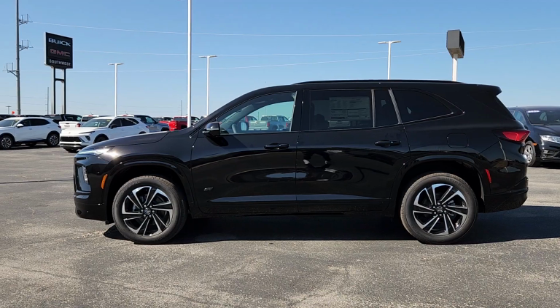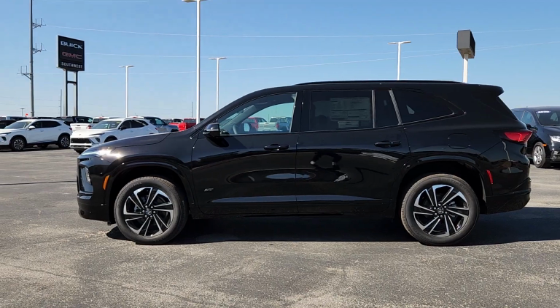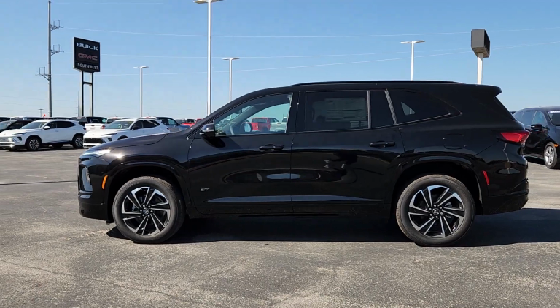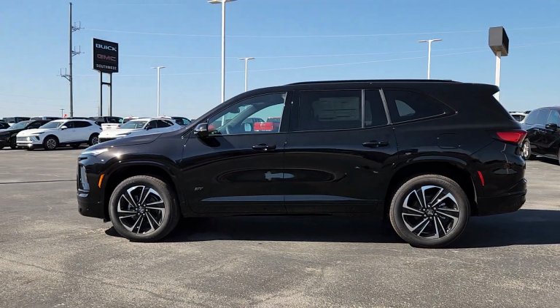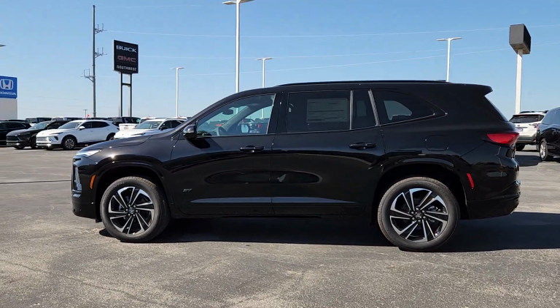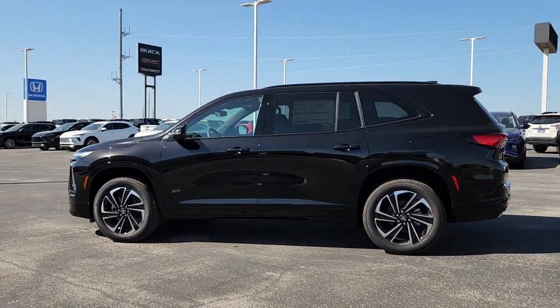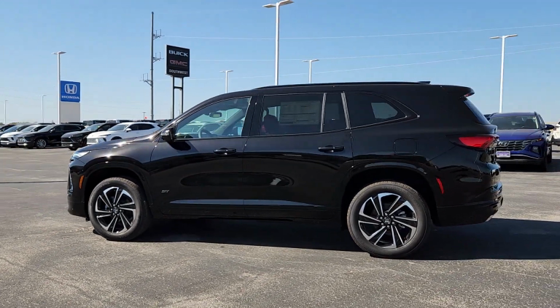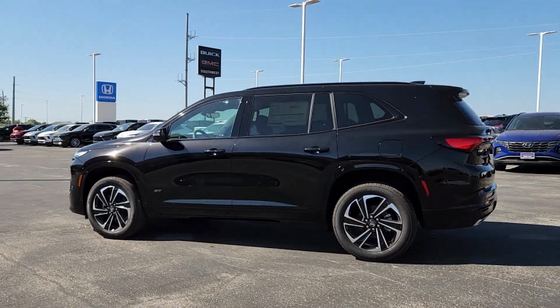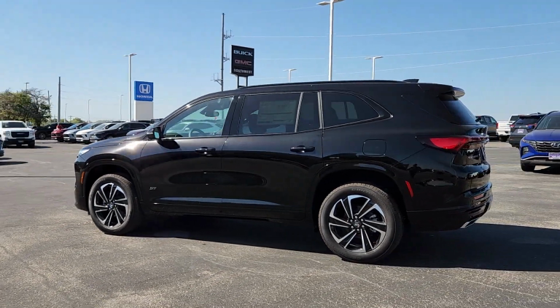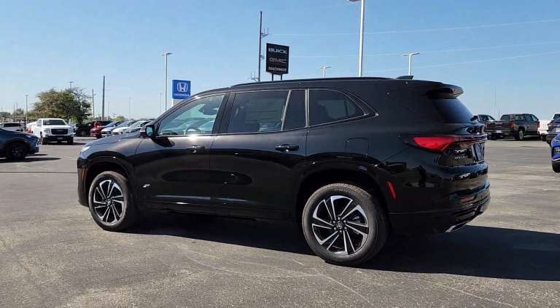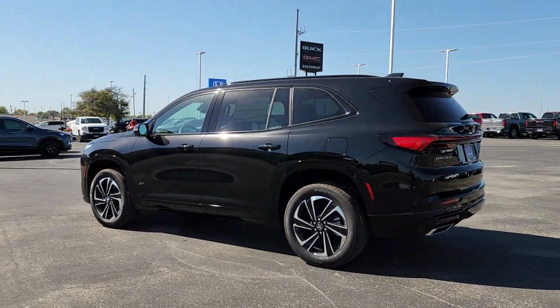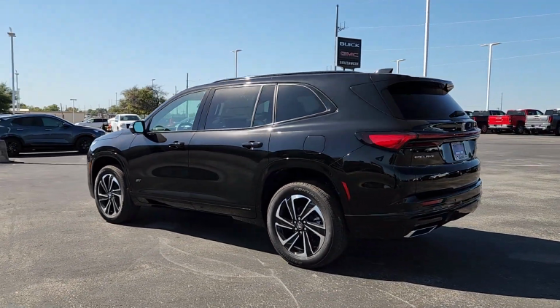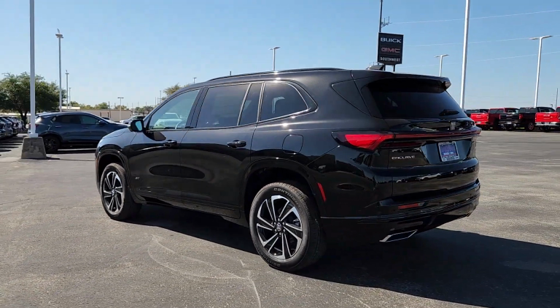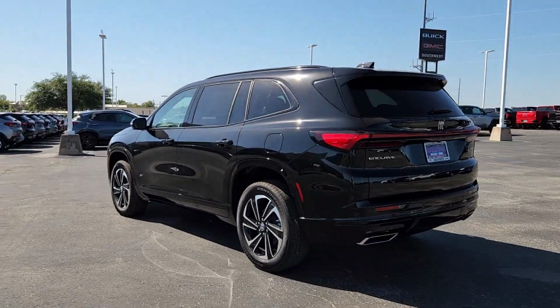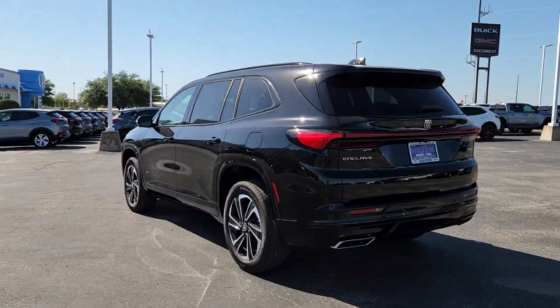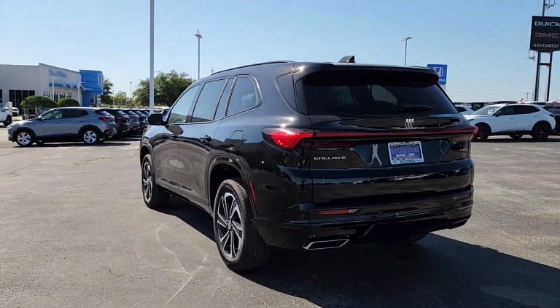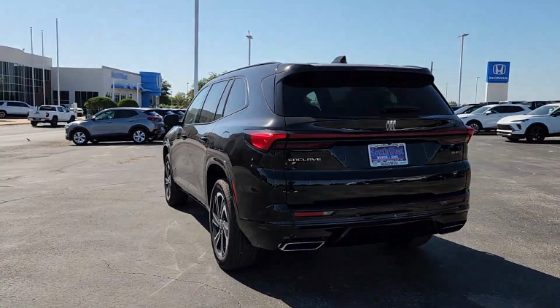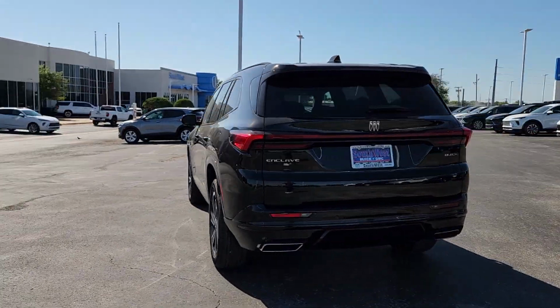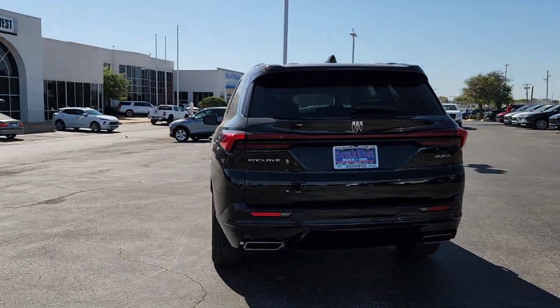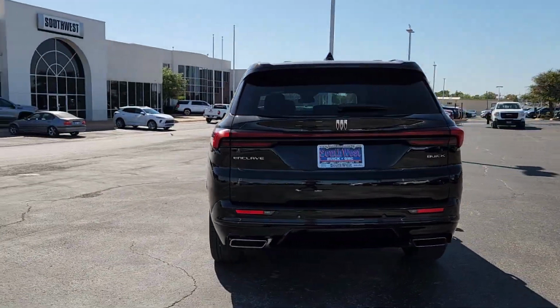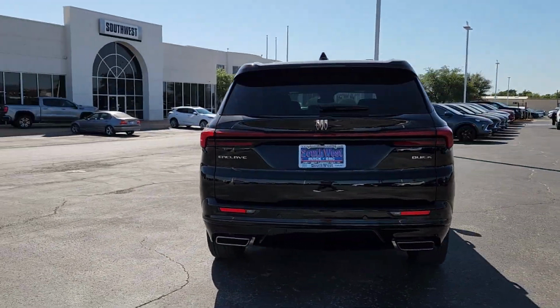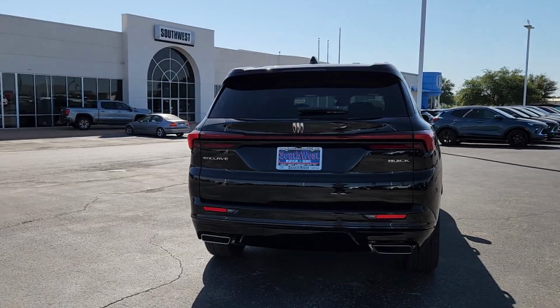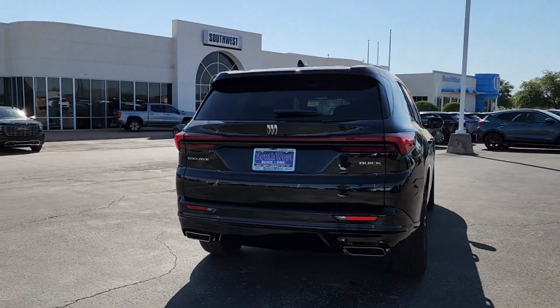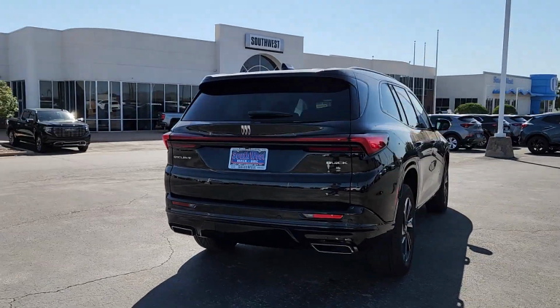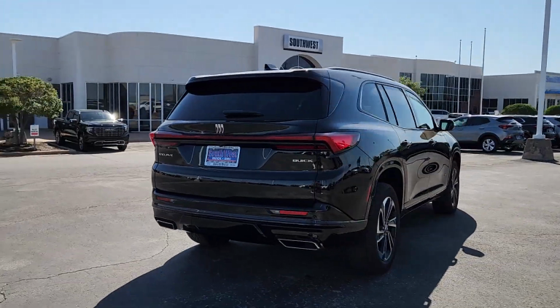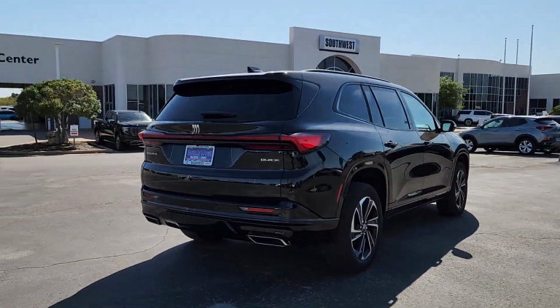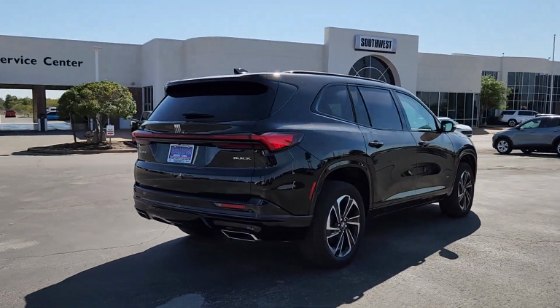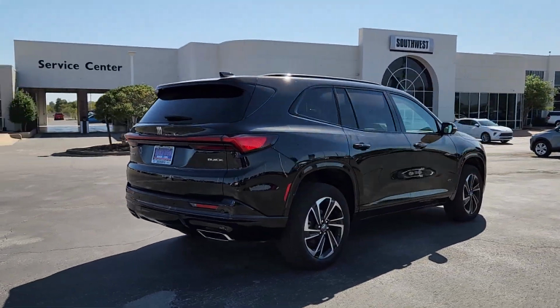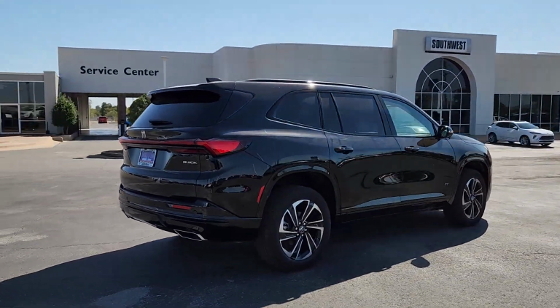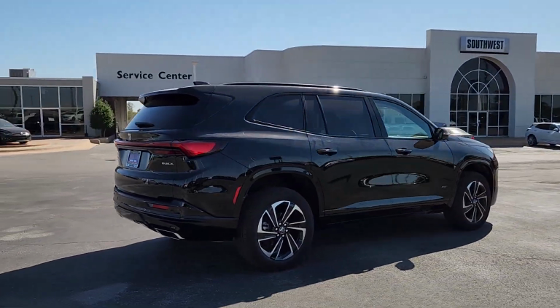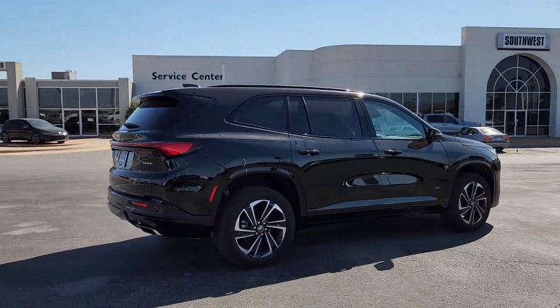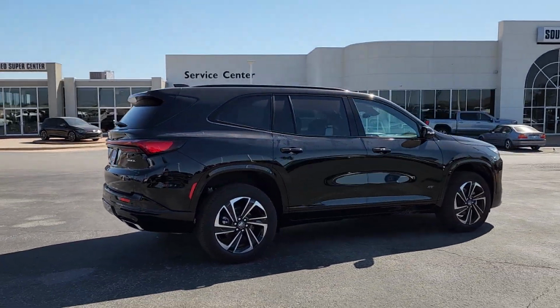Get into the 2025 Buick Enclave. The midsize Enclave delivers safety, luxury, responsive performance, and the latest in creature comforts, all with the can-do attitude of an SUV.